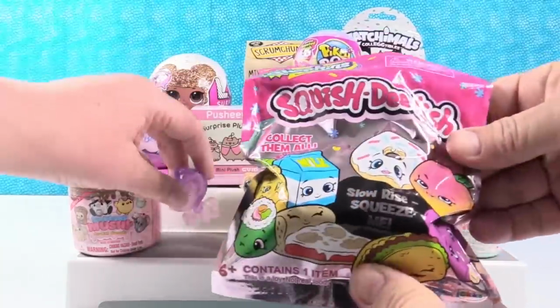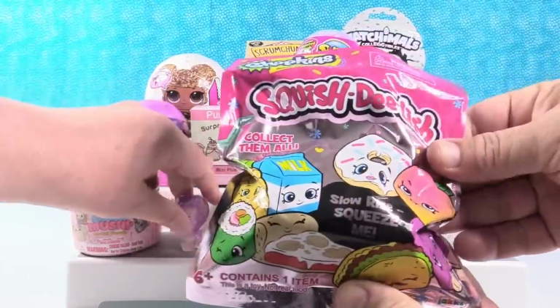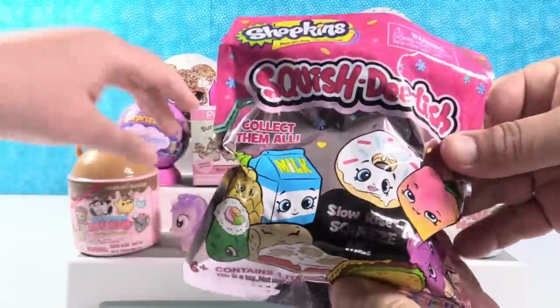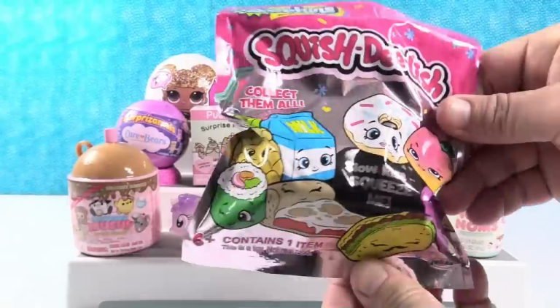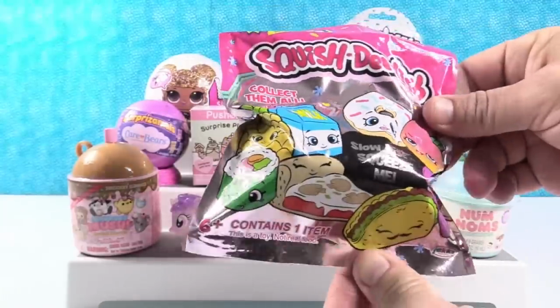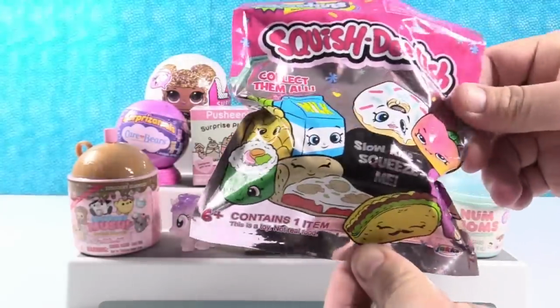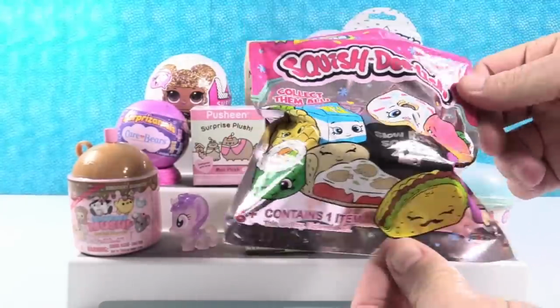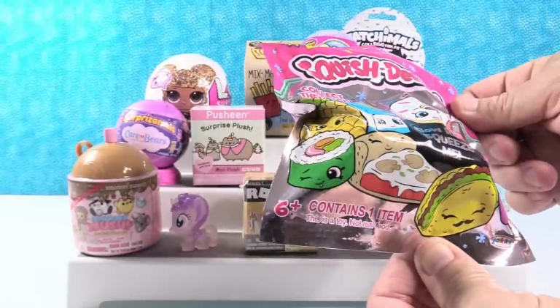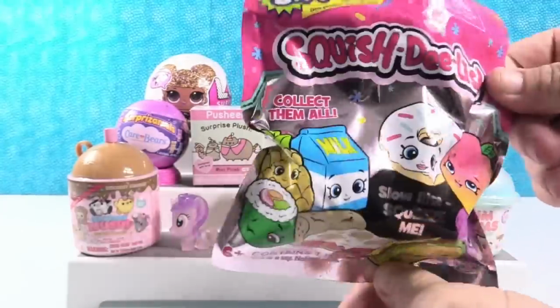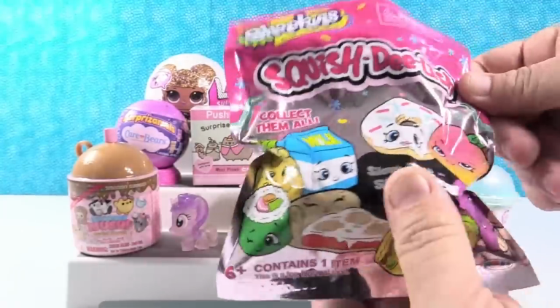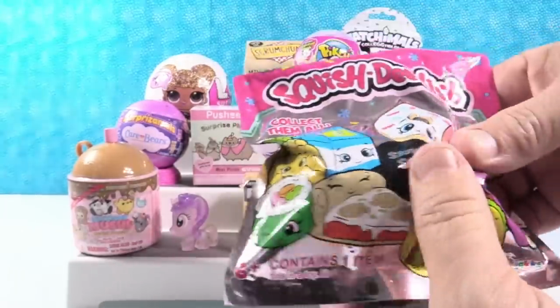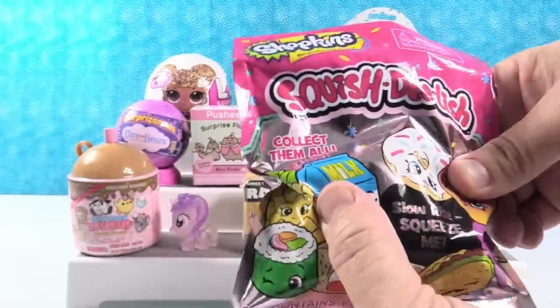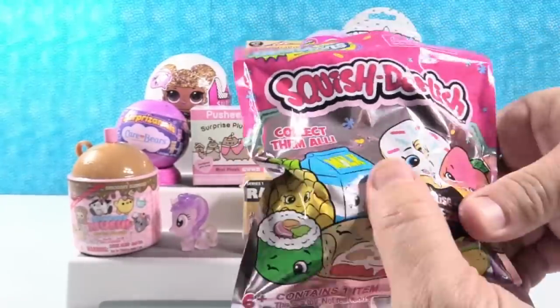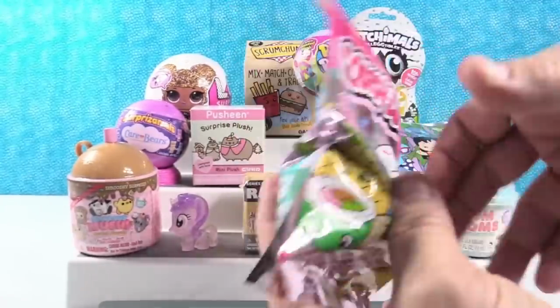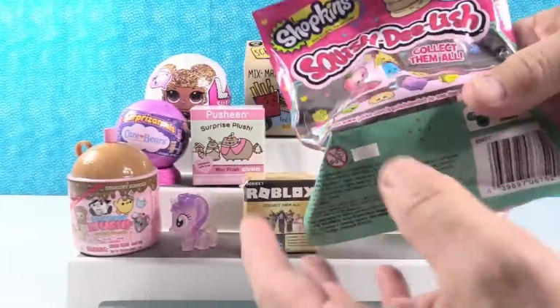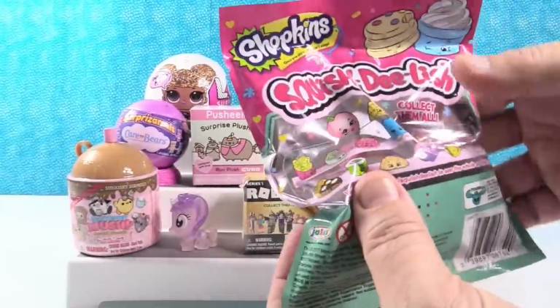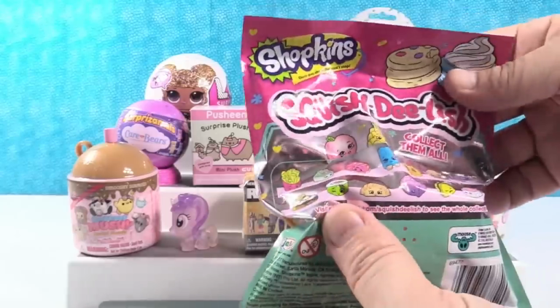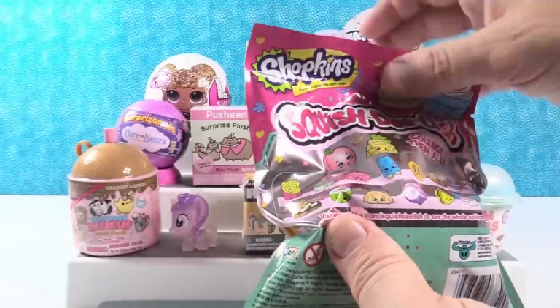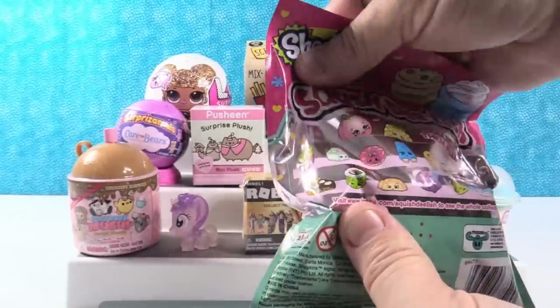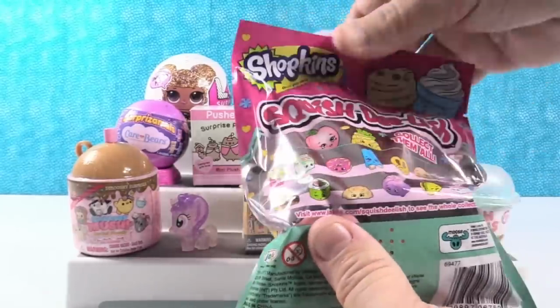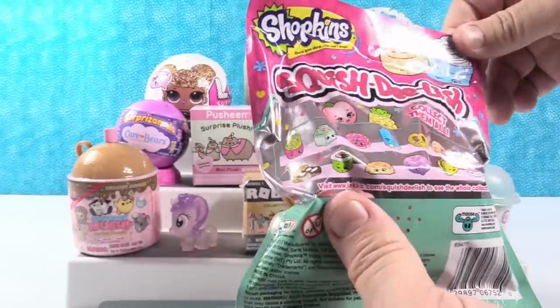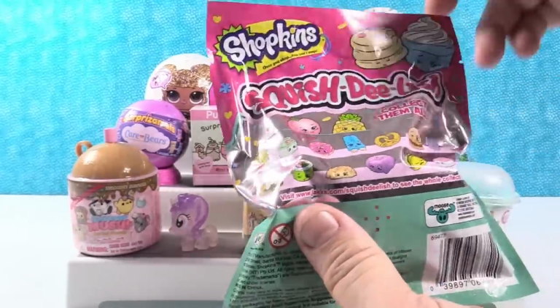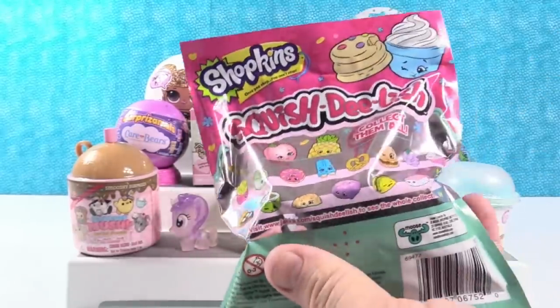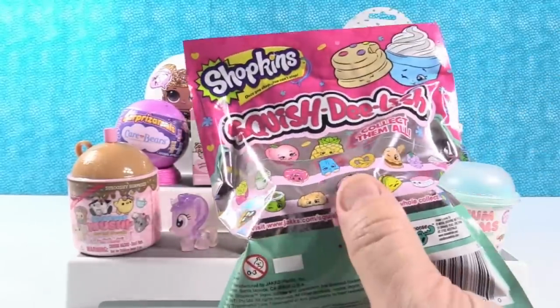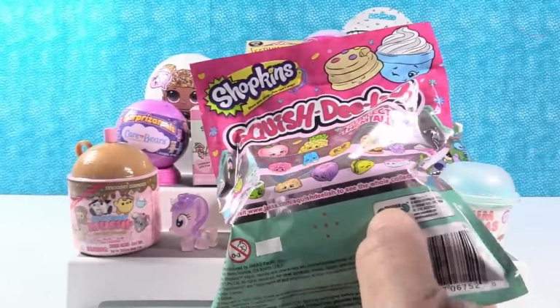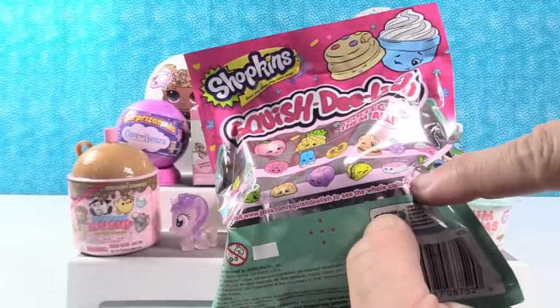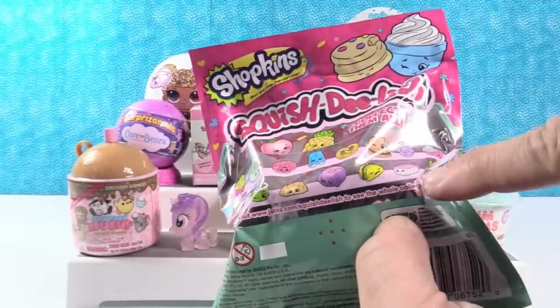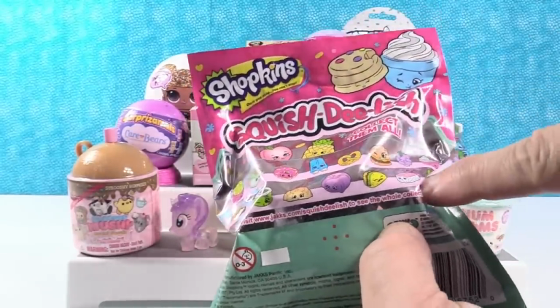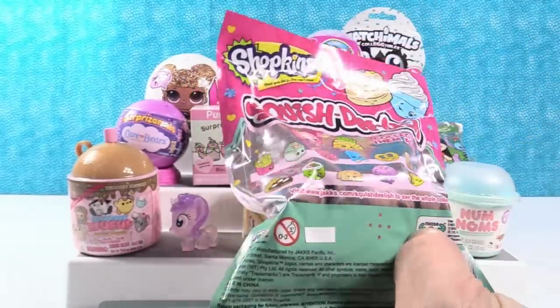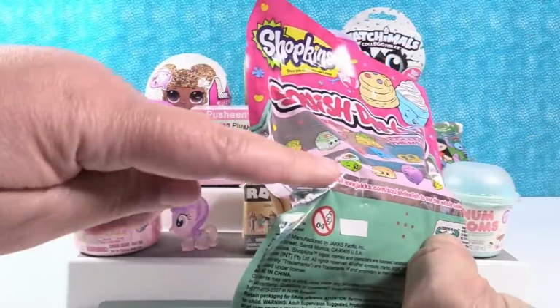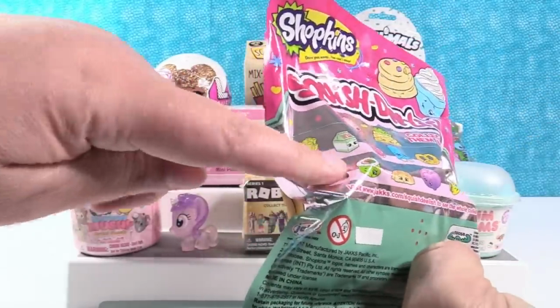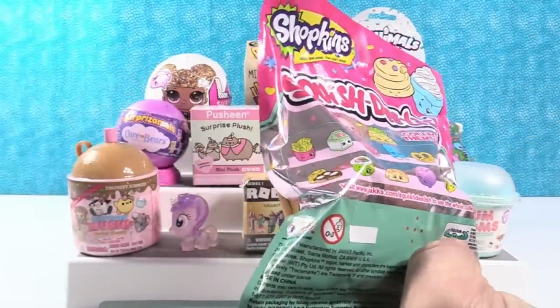We're going to keep it squishy — Squish Delish Shopkins, Series 2. Seems like a larger one. Let's see. It looks kind of roundish. Maybe we have the sushi. That's what I'm thinking. No, this one right here. I'm actually thinking it's a bar.